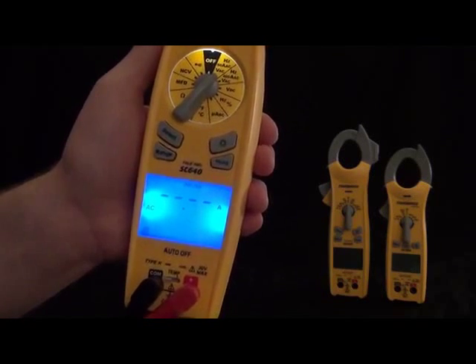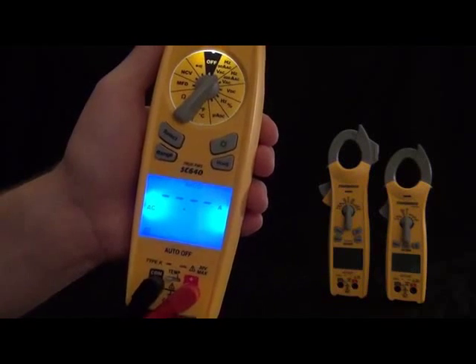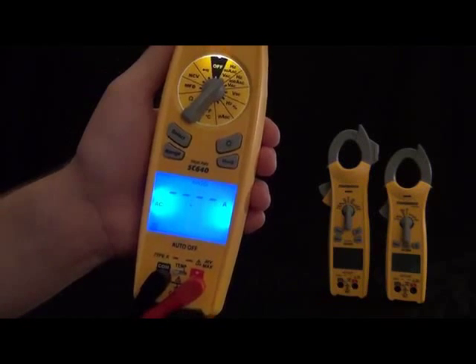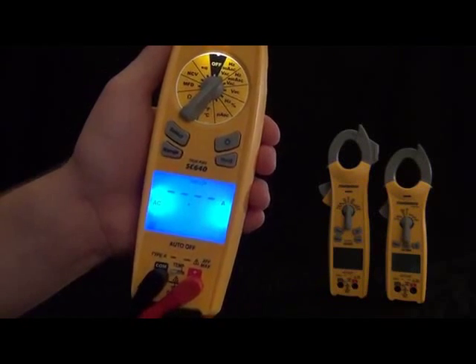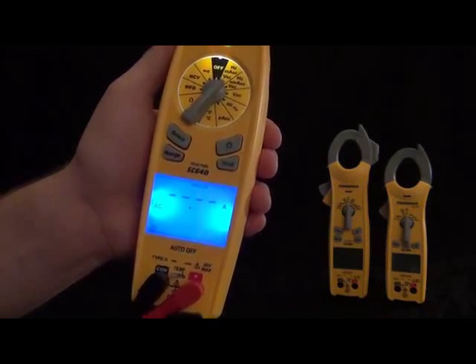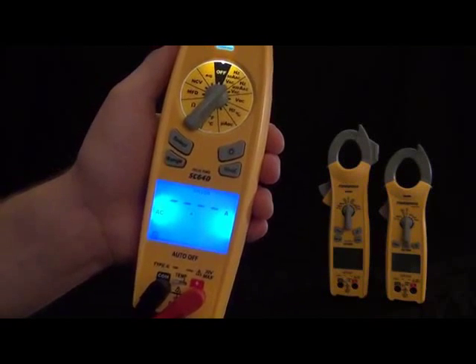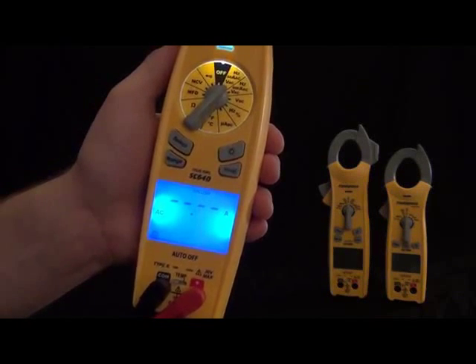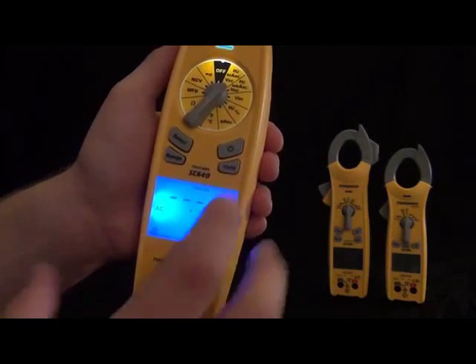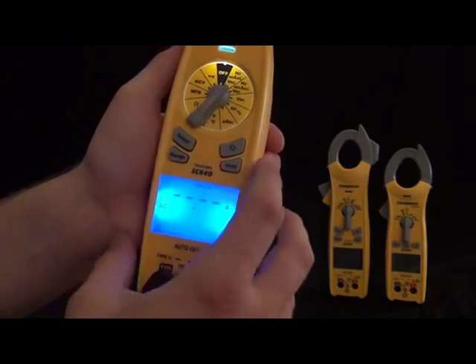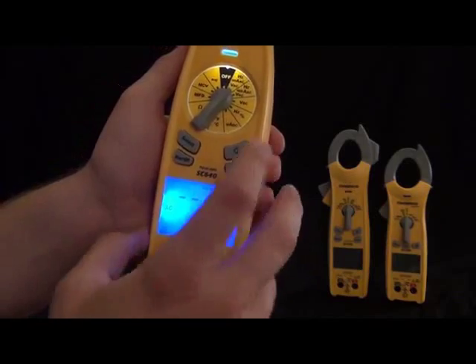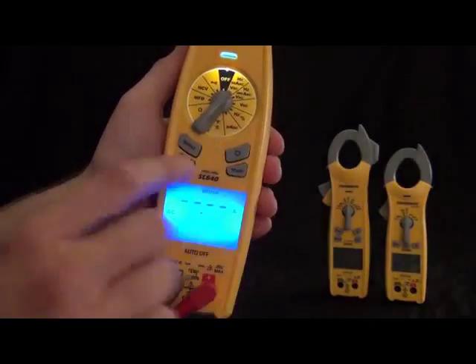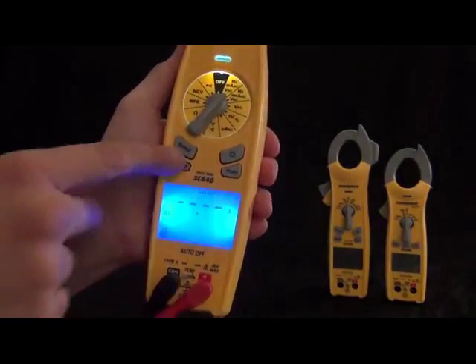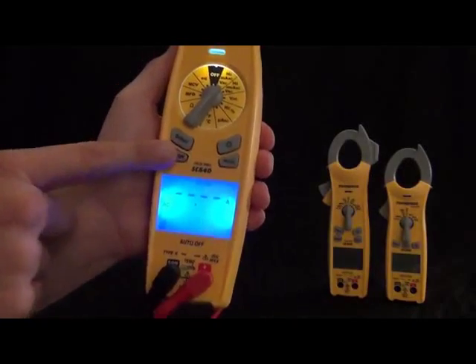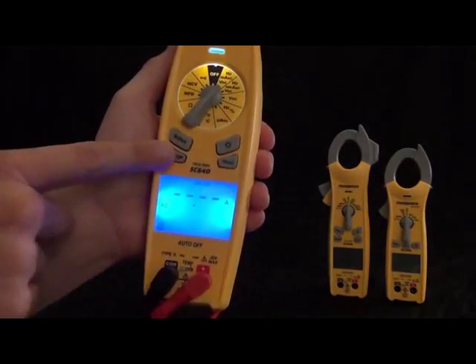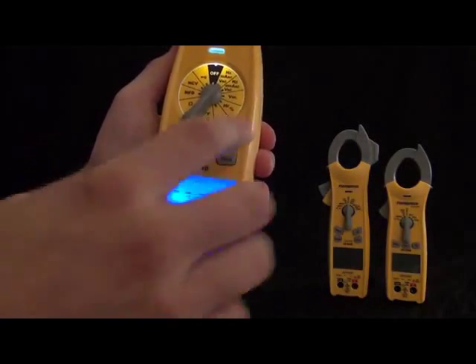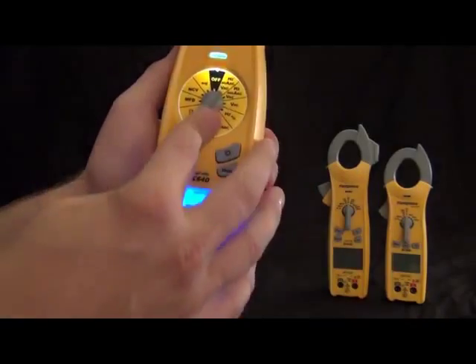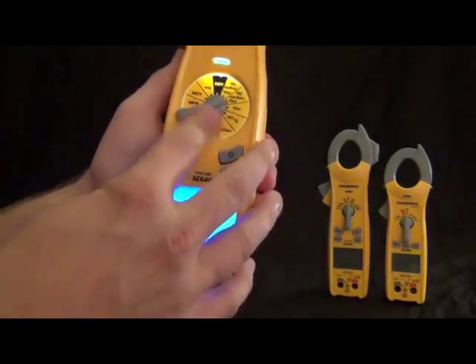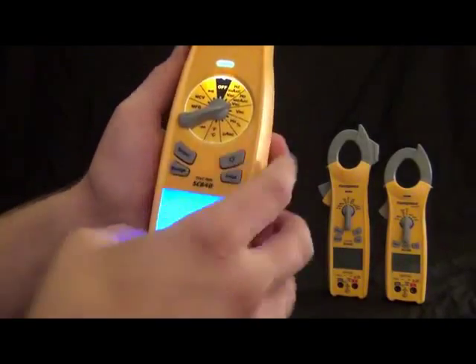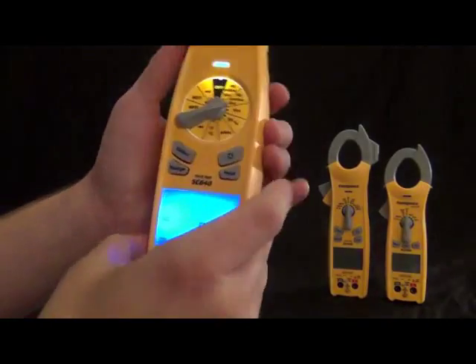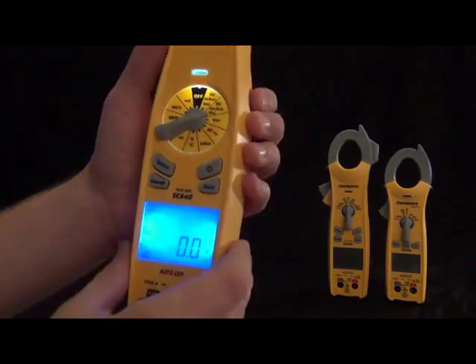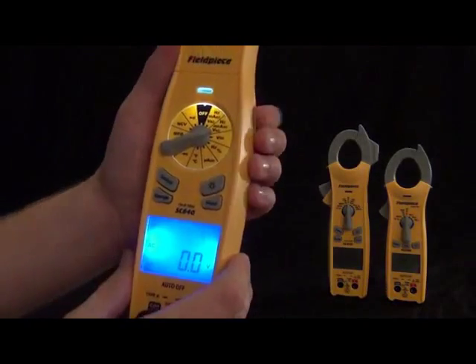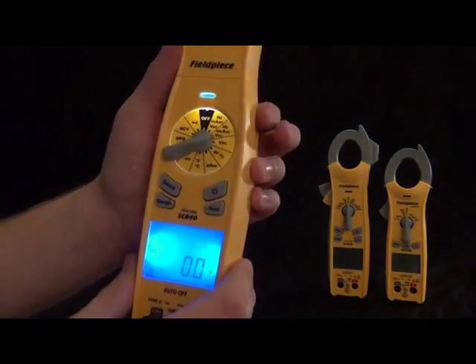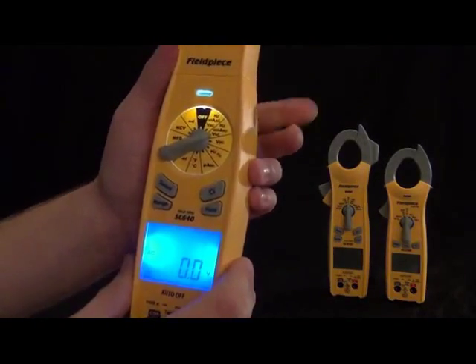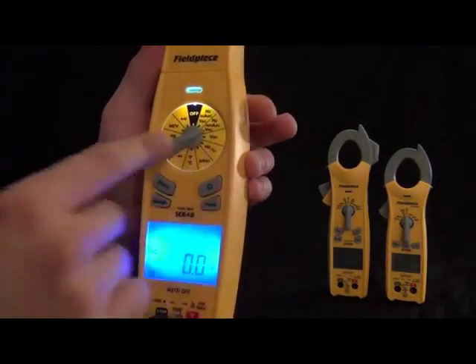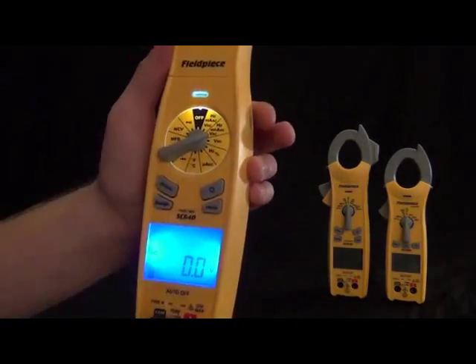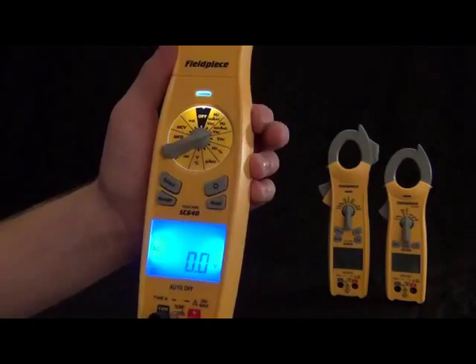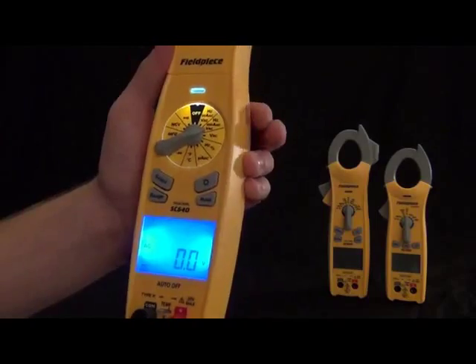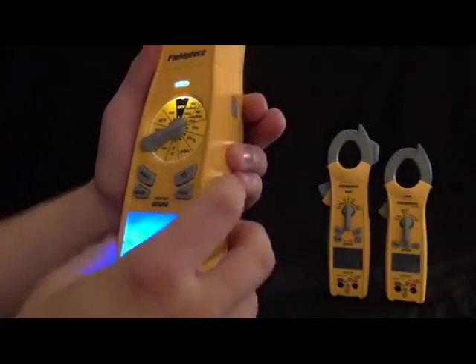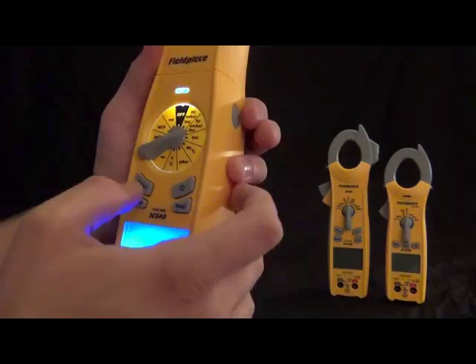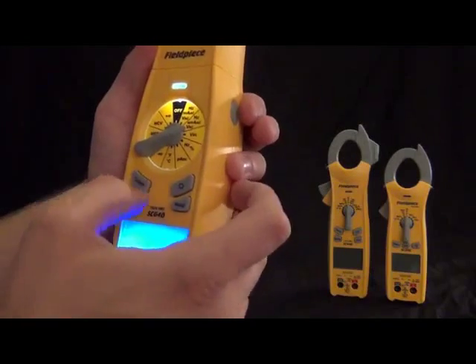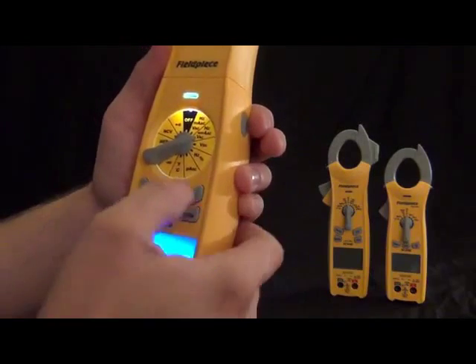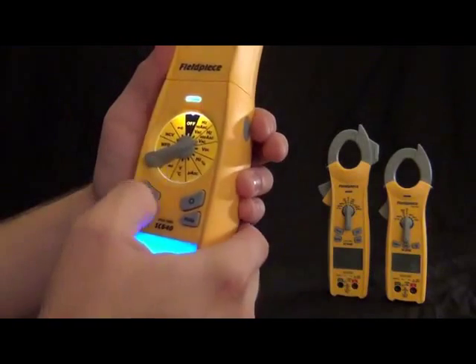And that is the SC600 series. This is the SC640. We also have the SC620 available, which is fairly similar, just with a few less features.